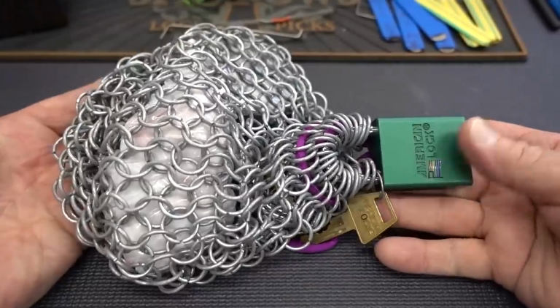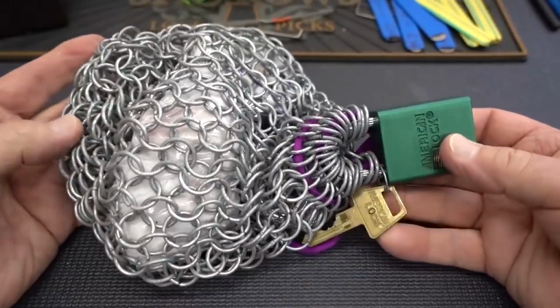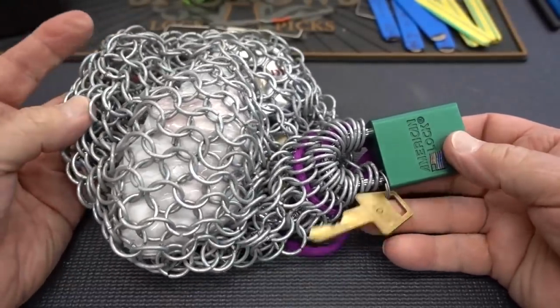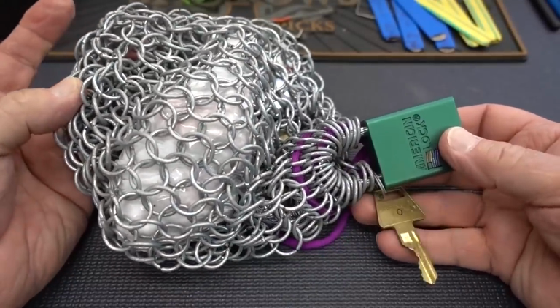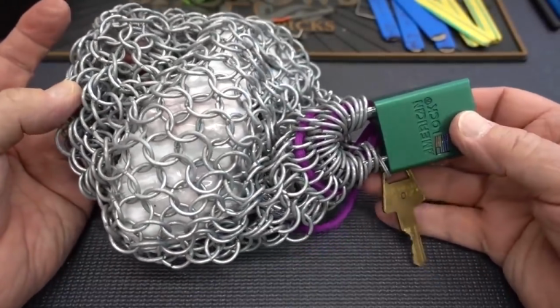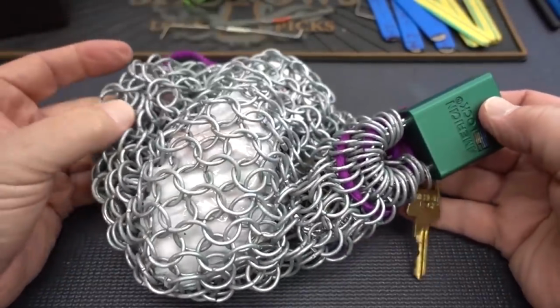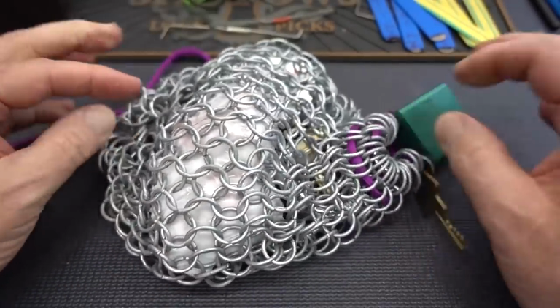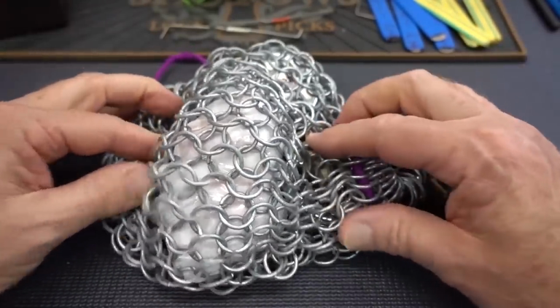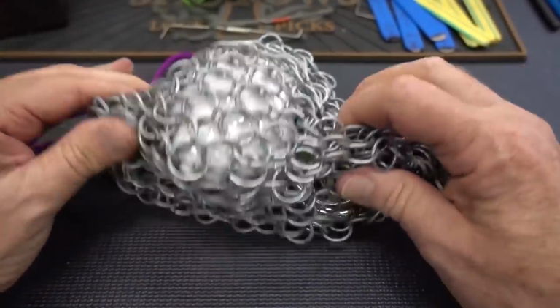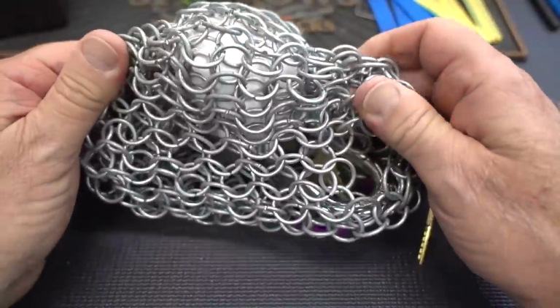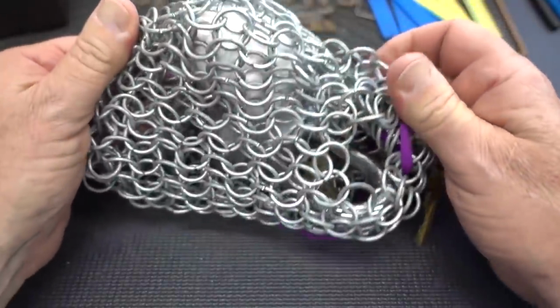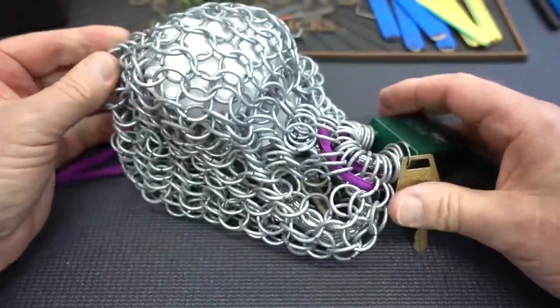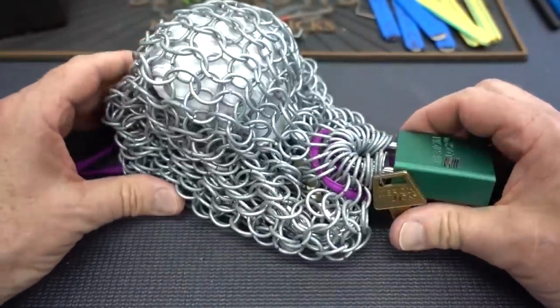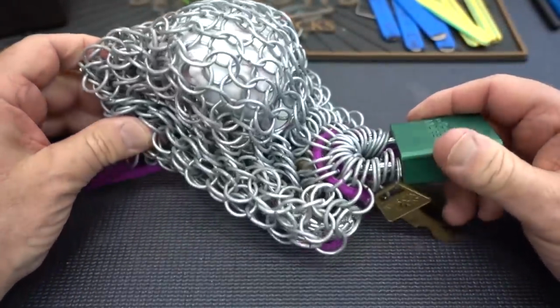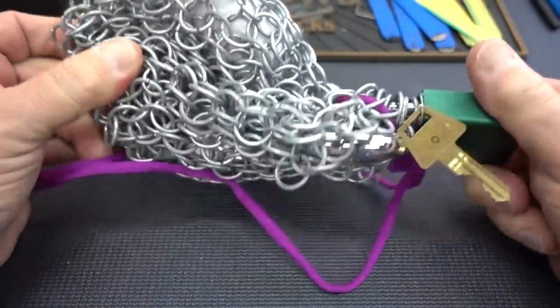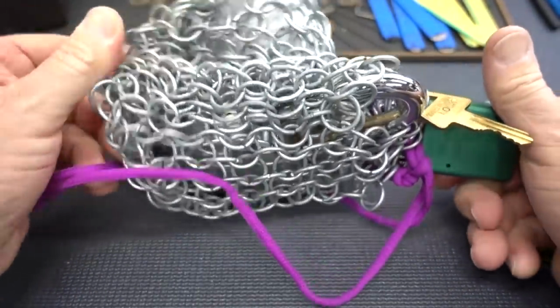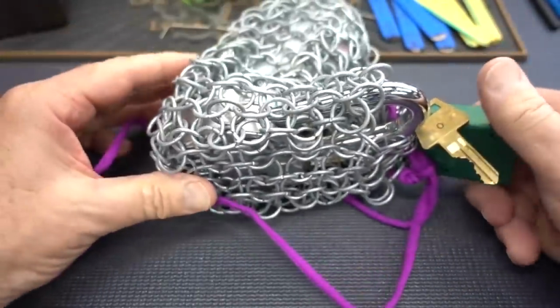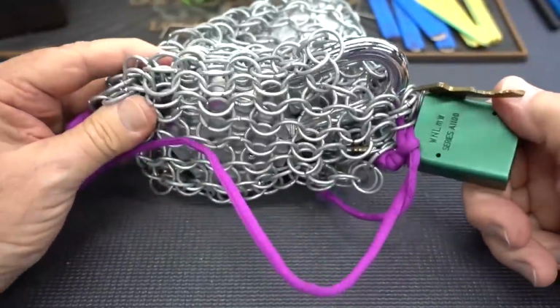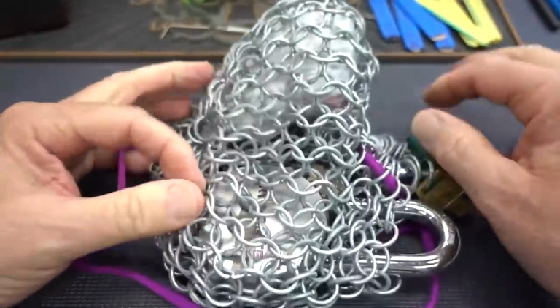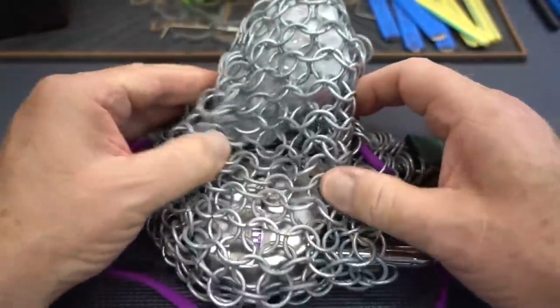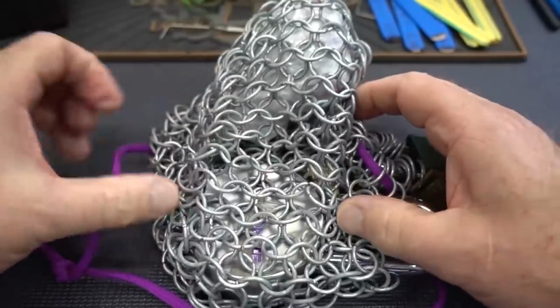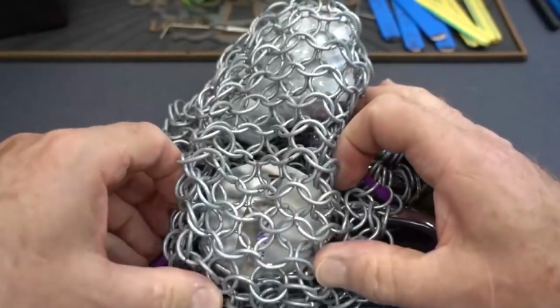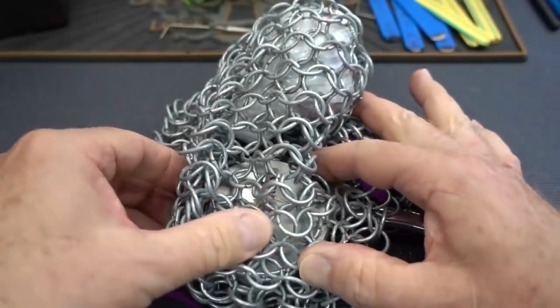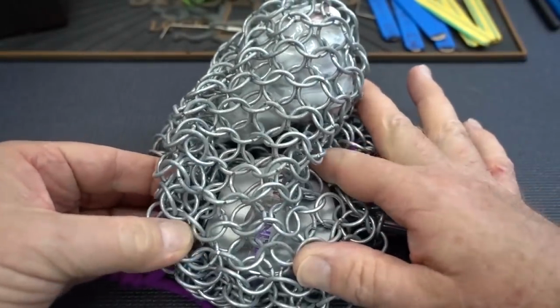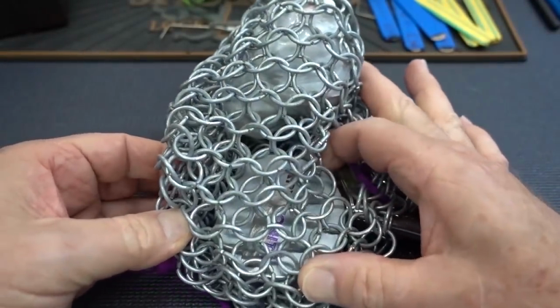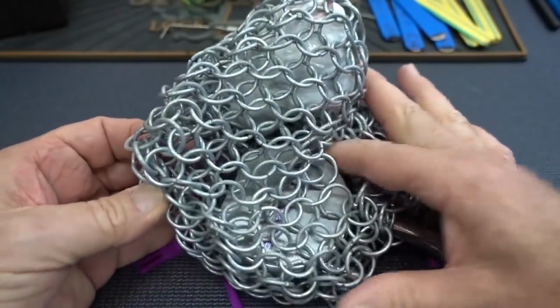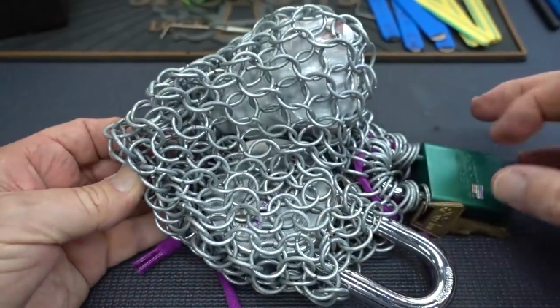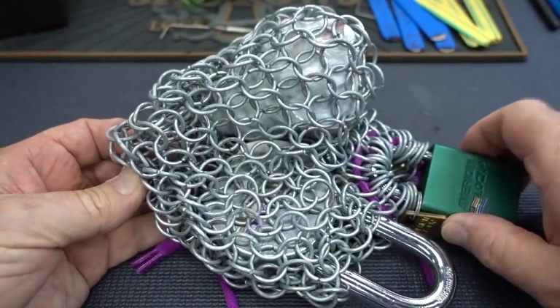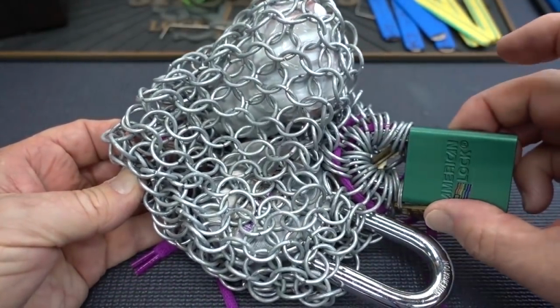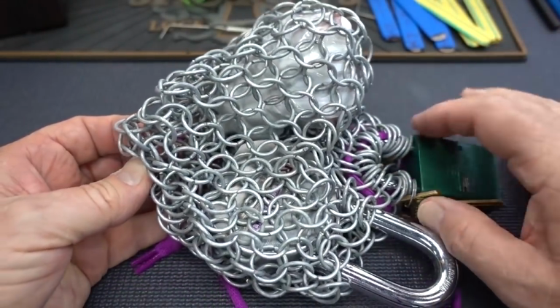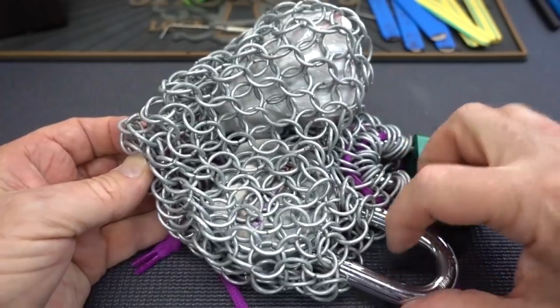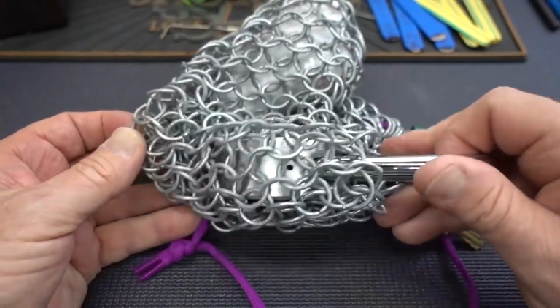All right, guys, this is something you really don't see every day — a chain mail security bag. This is from Alex up in Ontario. Inside of here, kind of hard to make out, looks like there's an American lock. This is full of challenge locks and it's secured by a challenge lock.